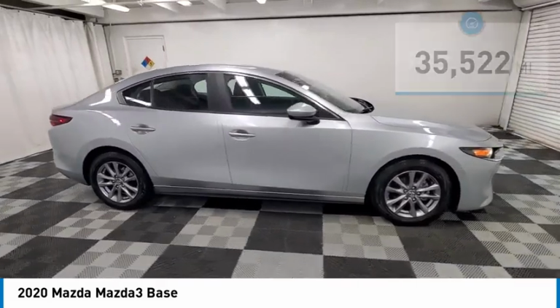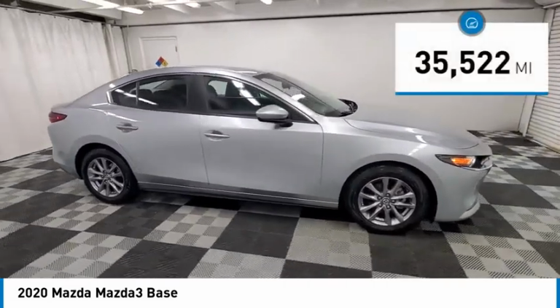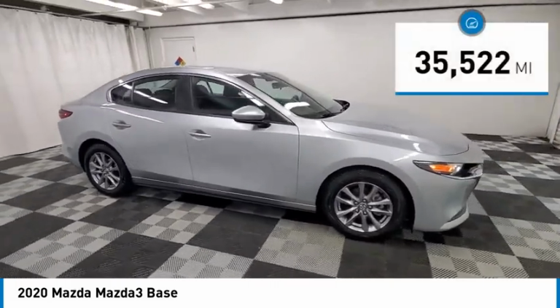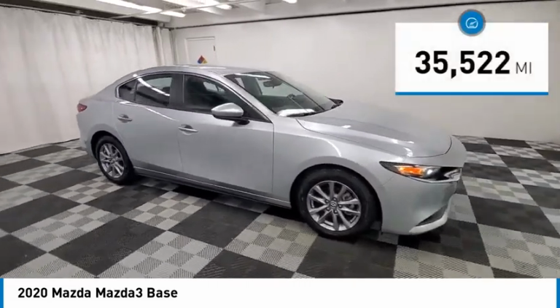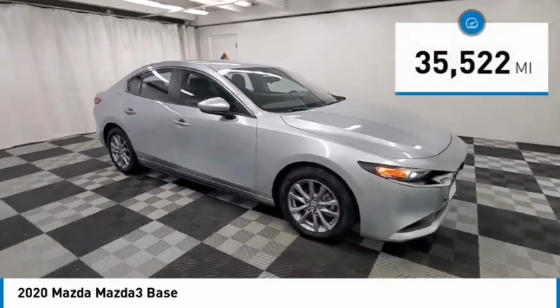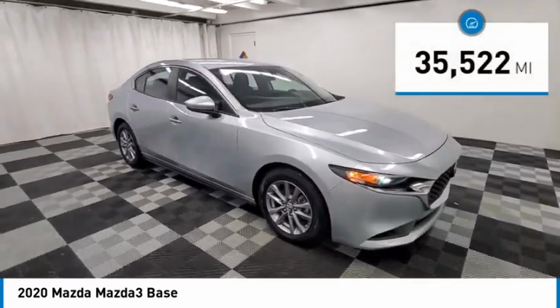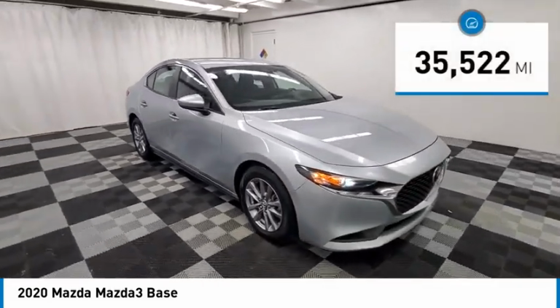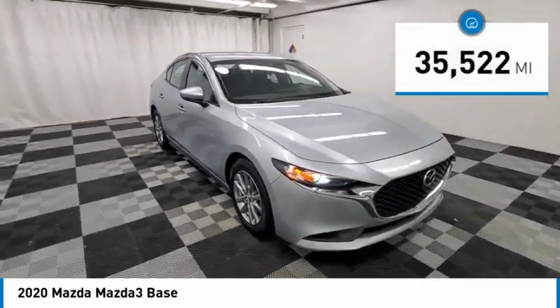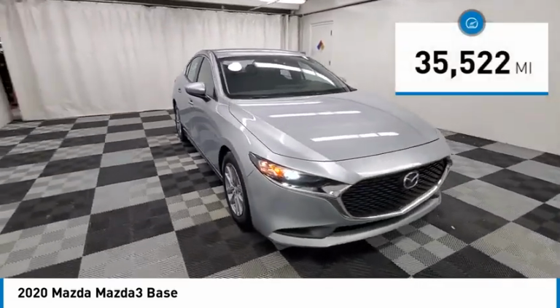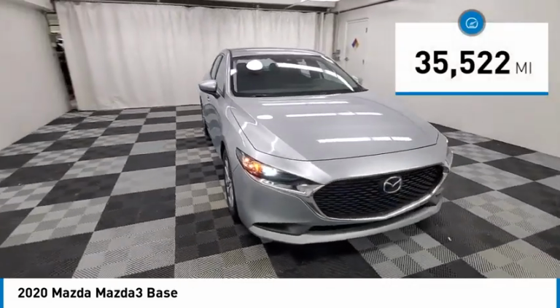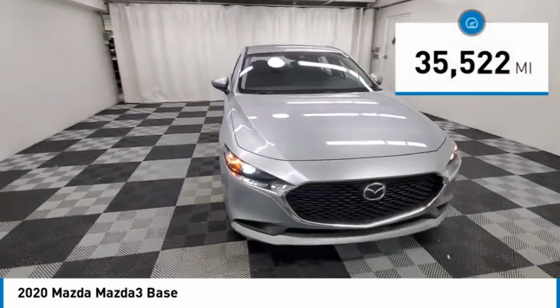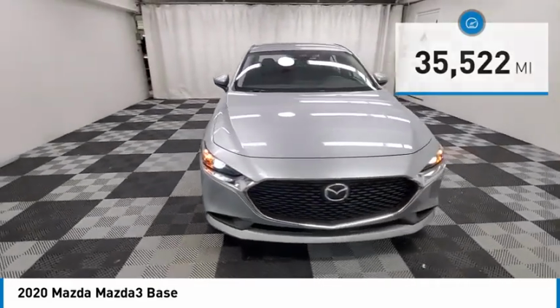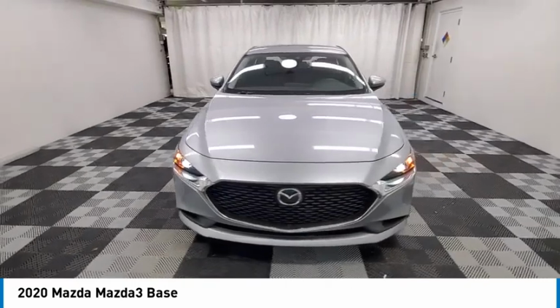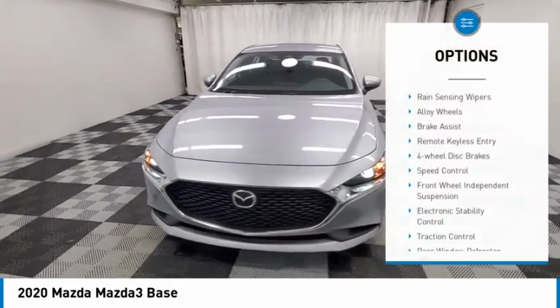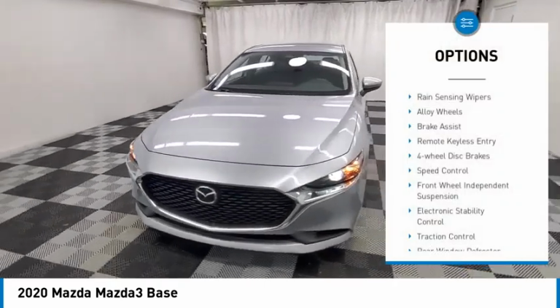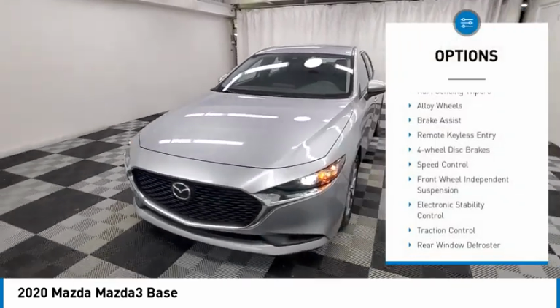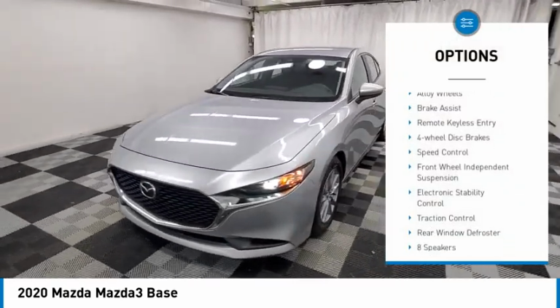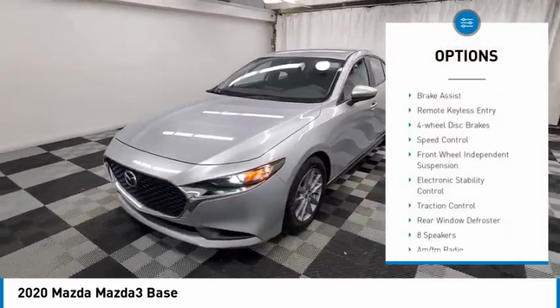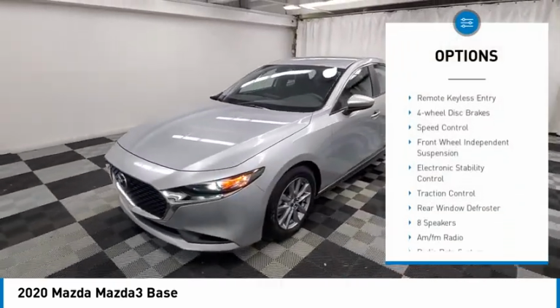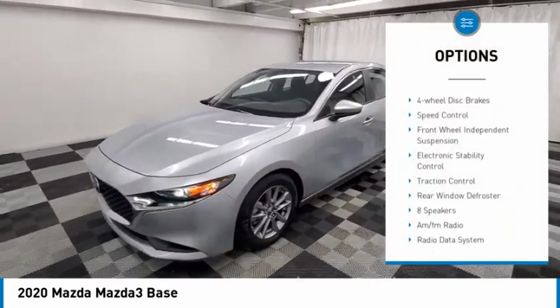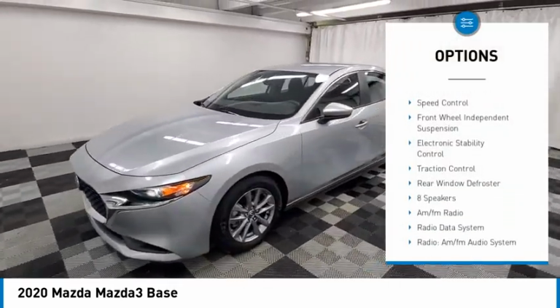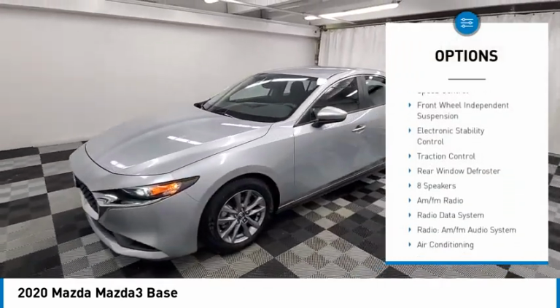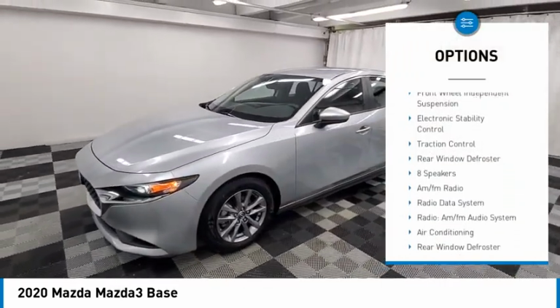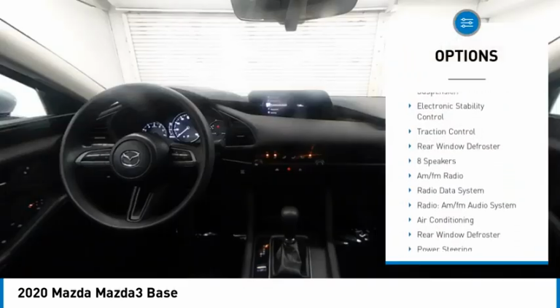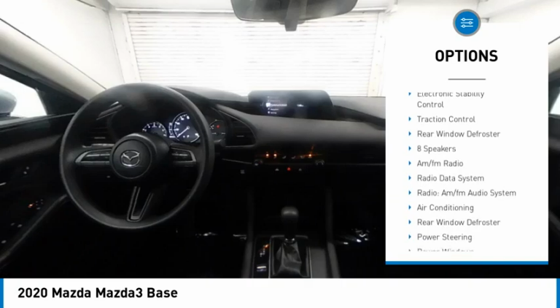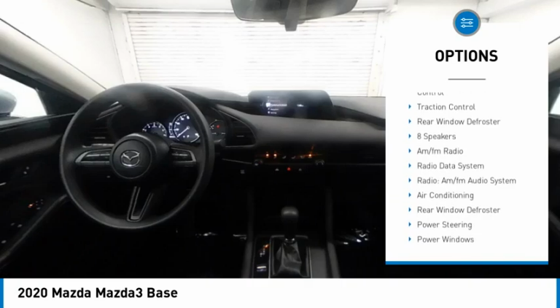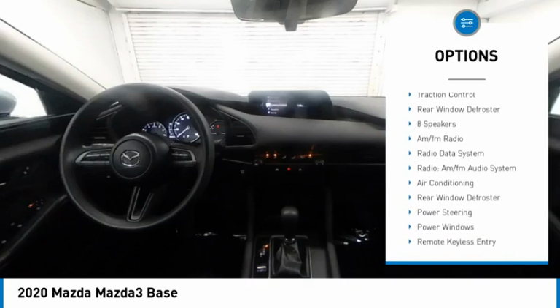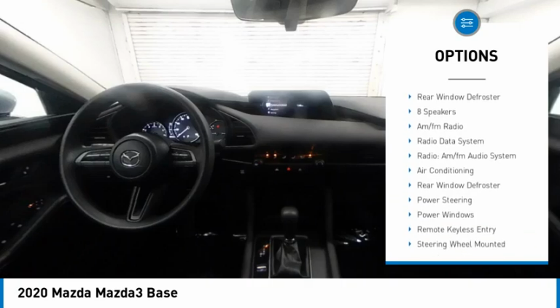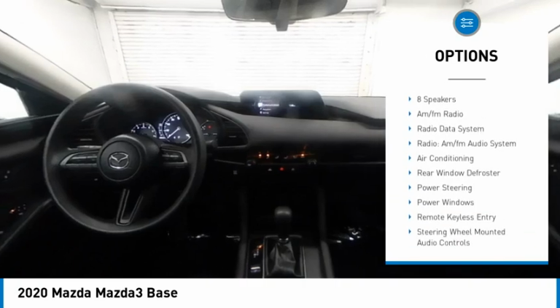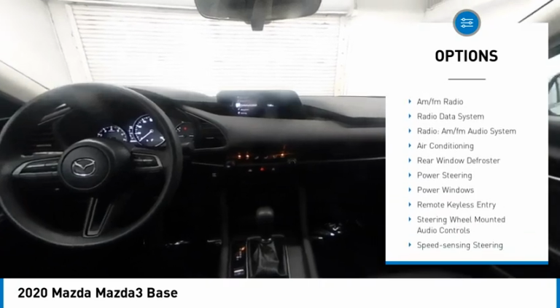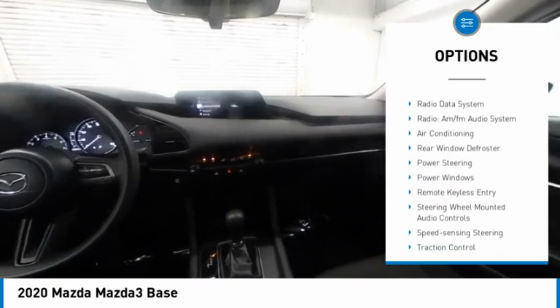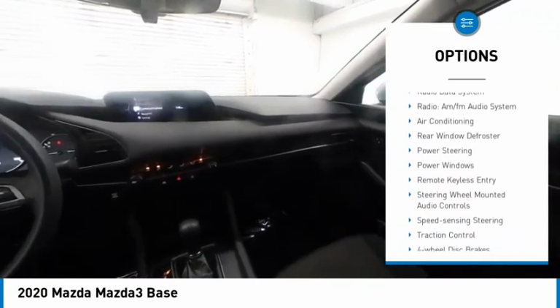This vehicle has less than 40,000 miles. Here are some of this vehicle's great options: rain-sensing wipers, alloy wheels, brake assist, remote keyless entry, four-wheel disc brakes, and speed control.